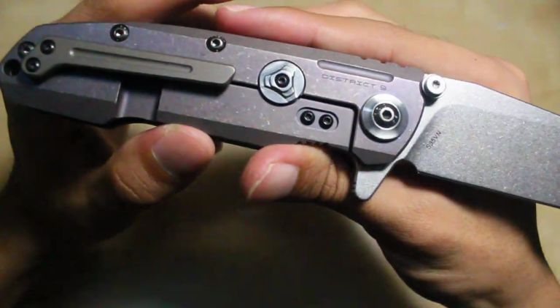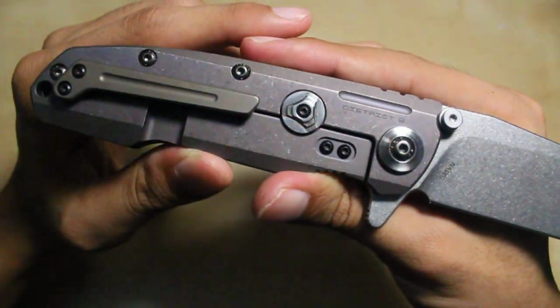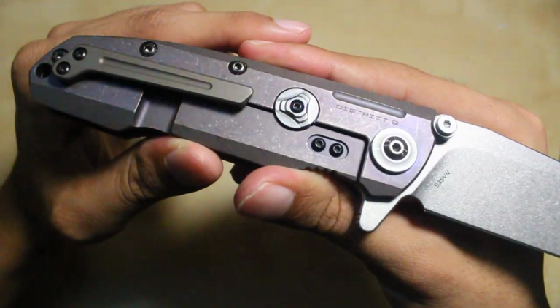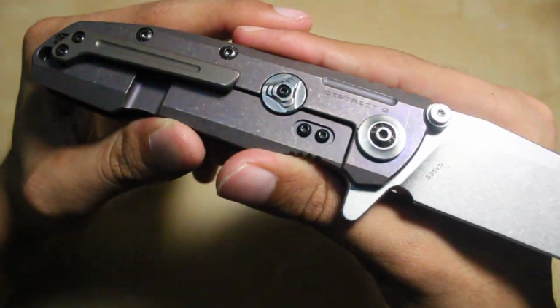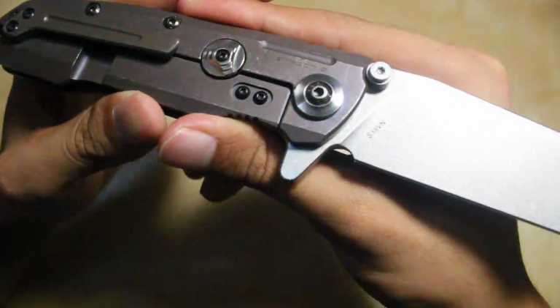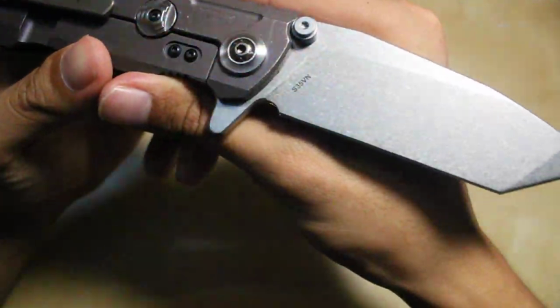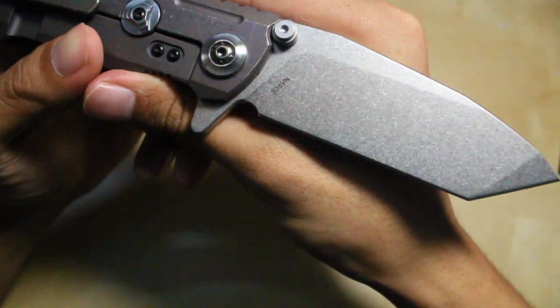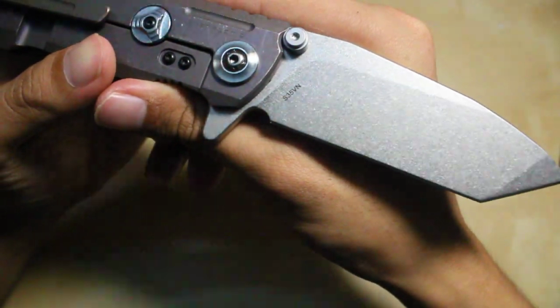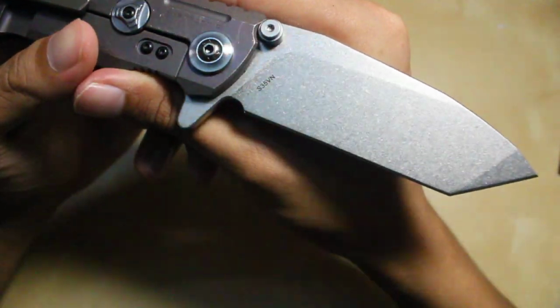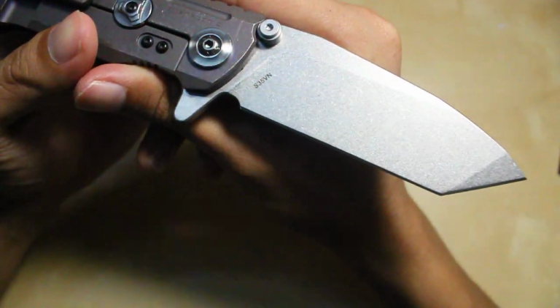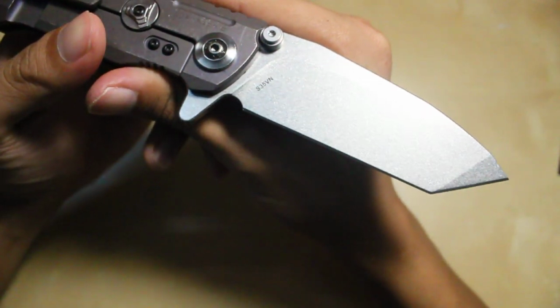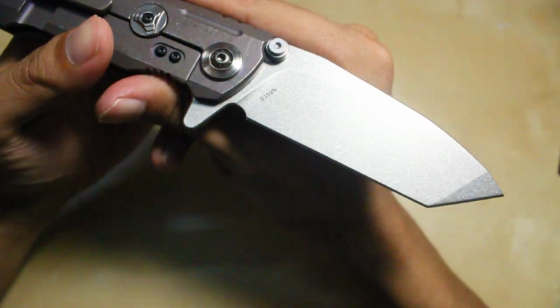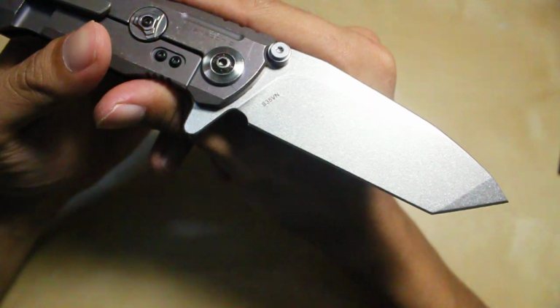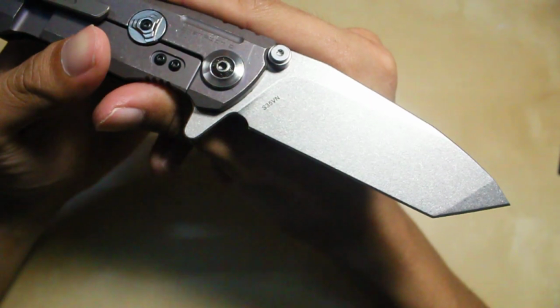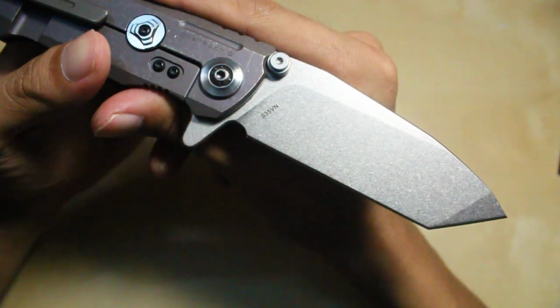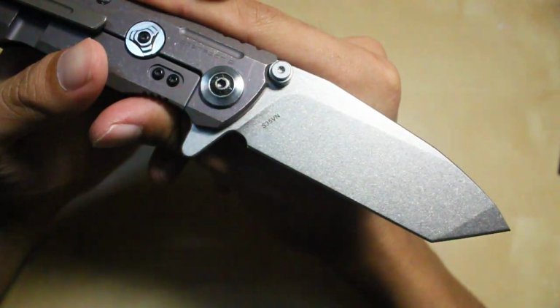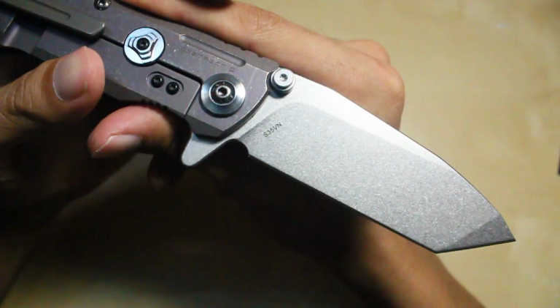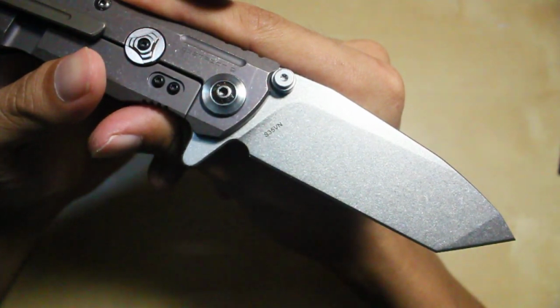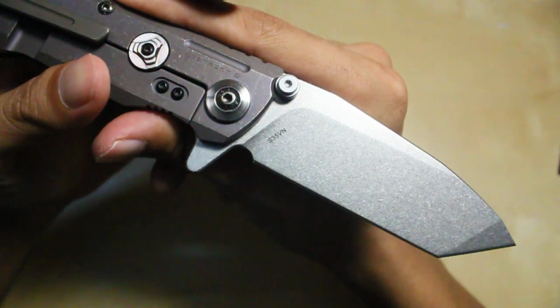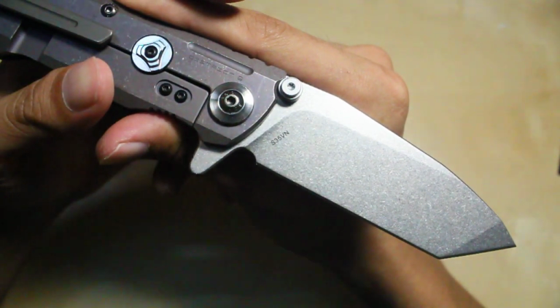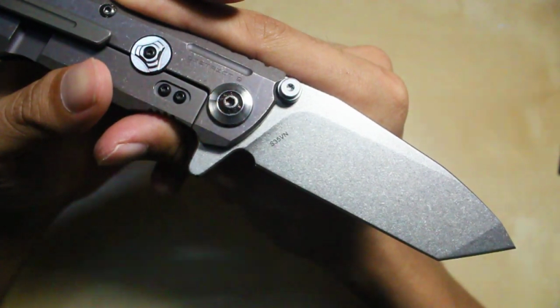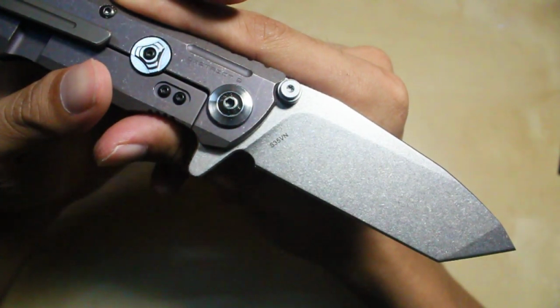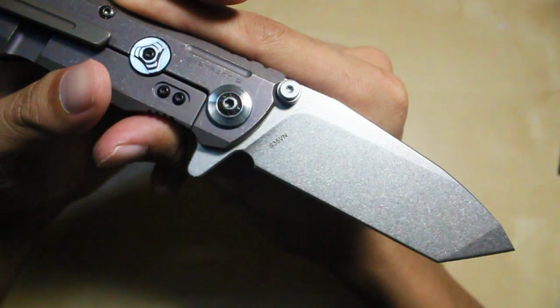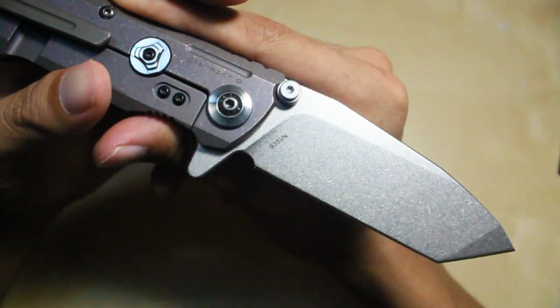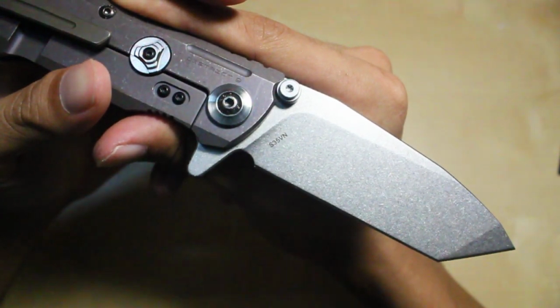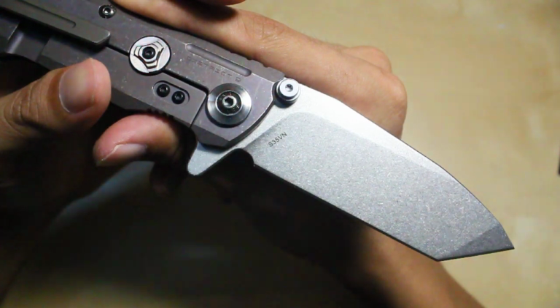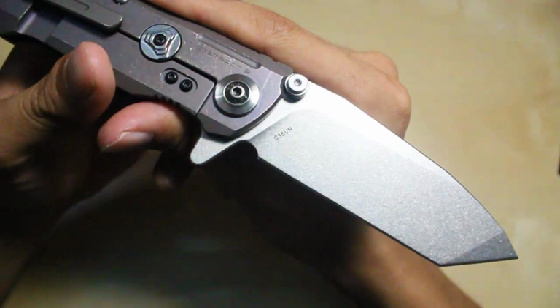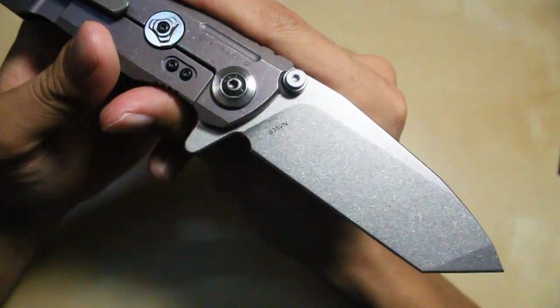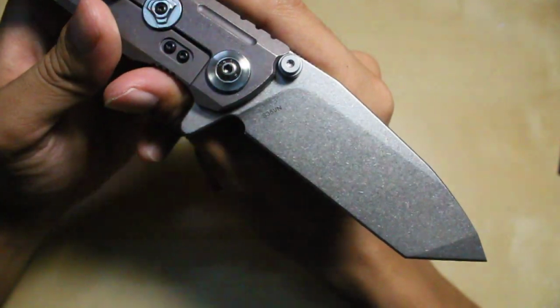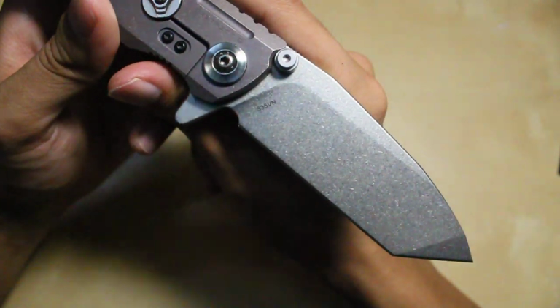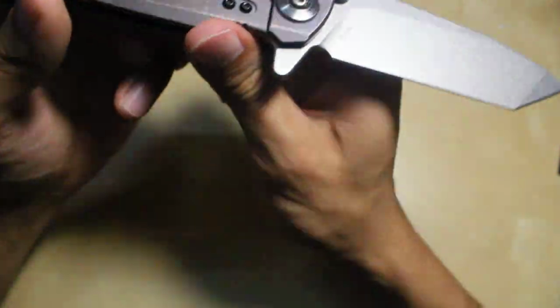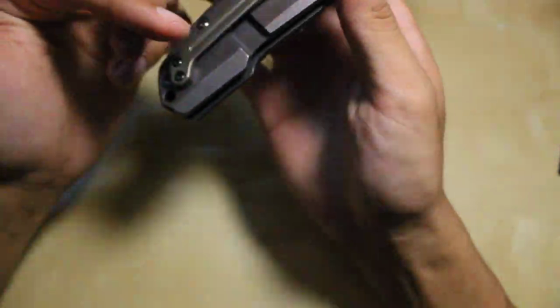I'll tell you what I like about it and what I would have preferred to see changed — if I had my say, if I were designing the knife.